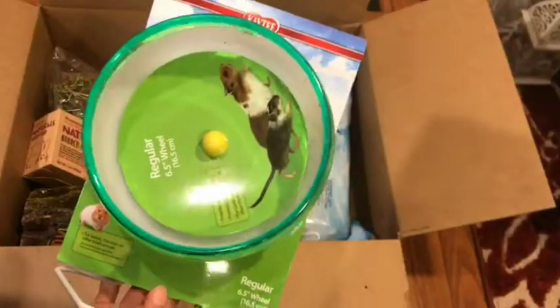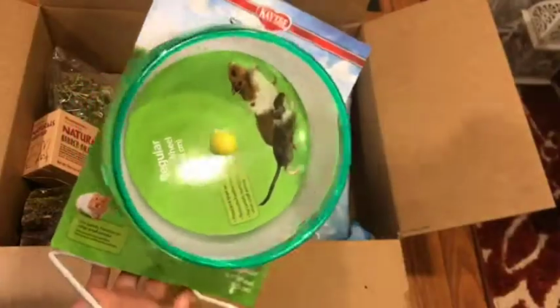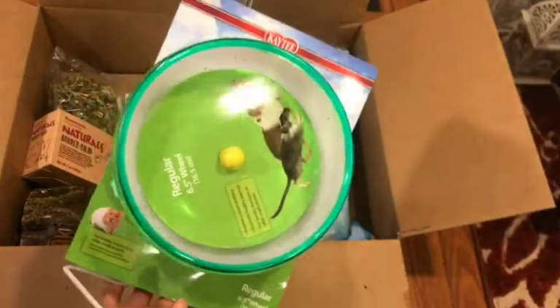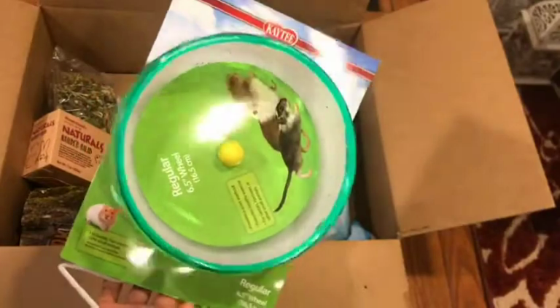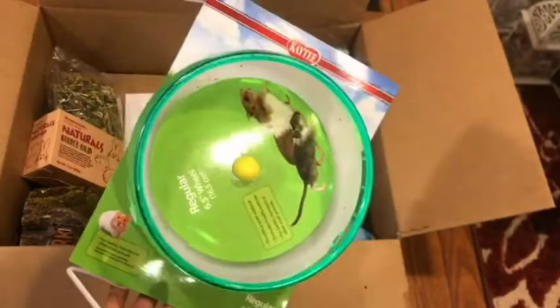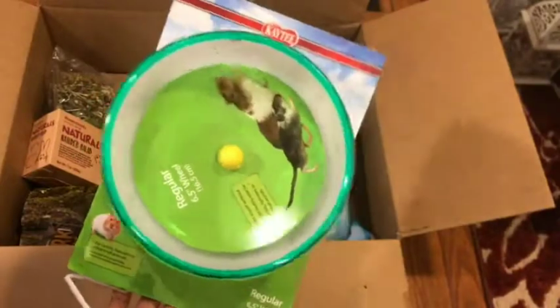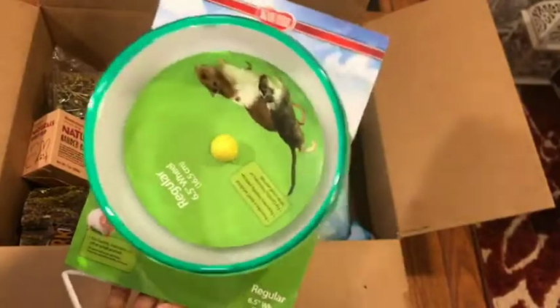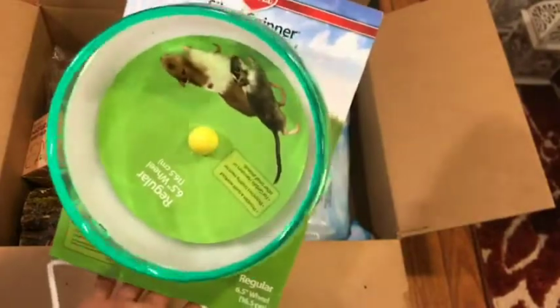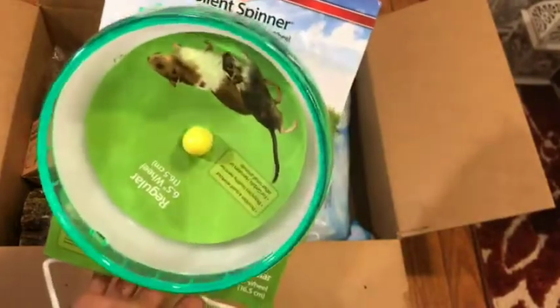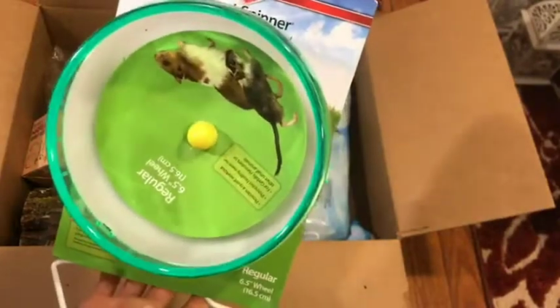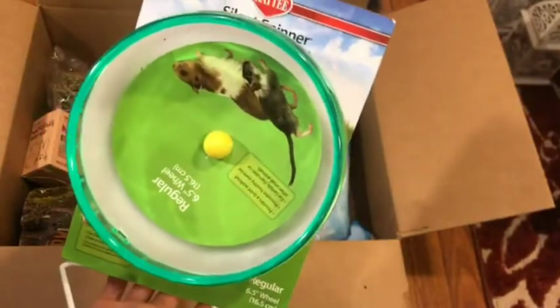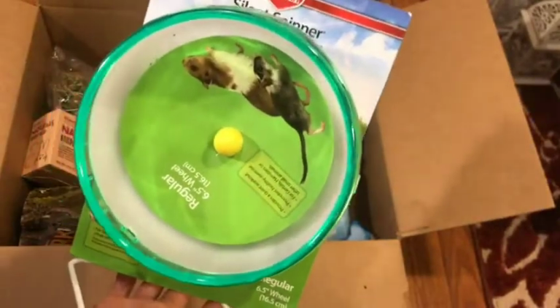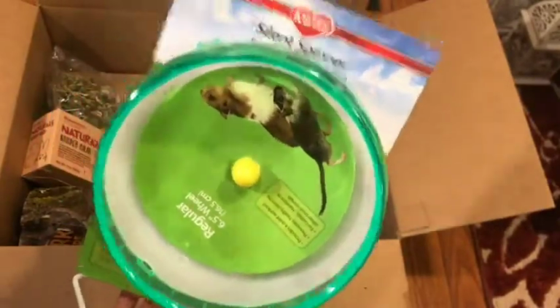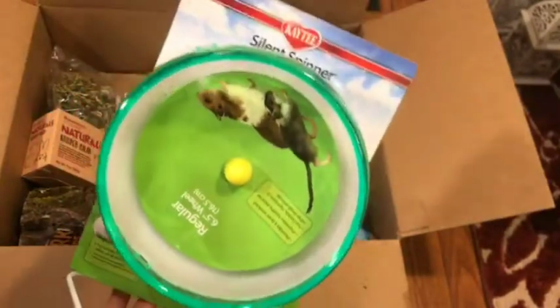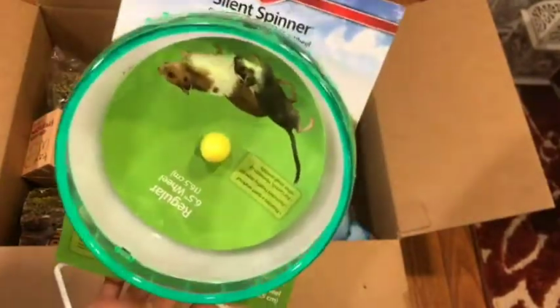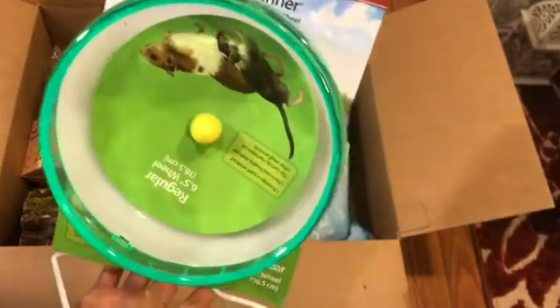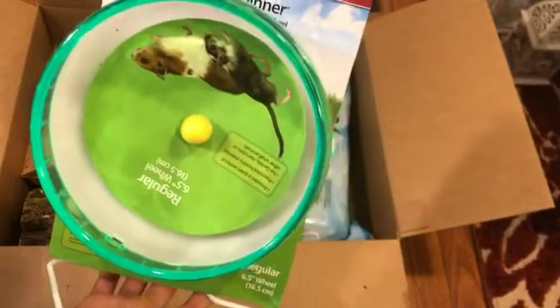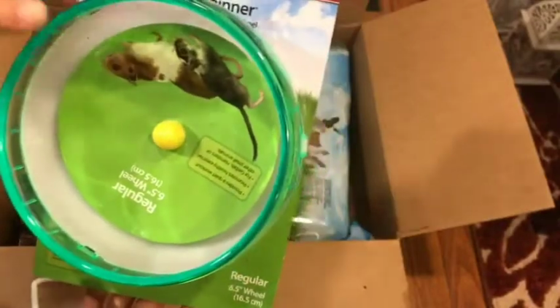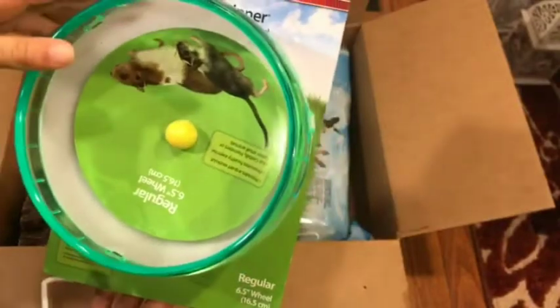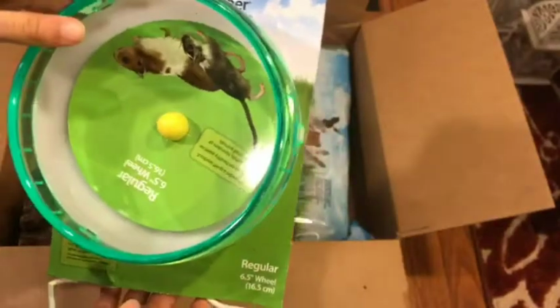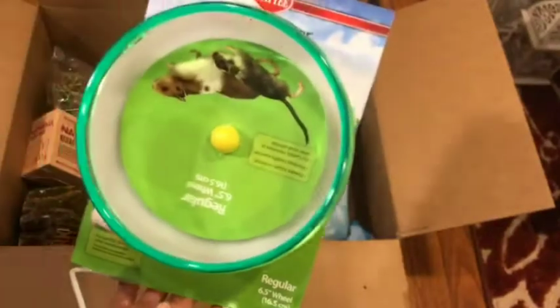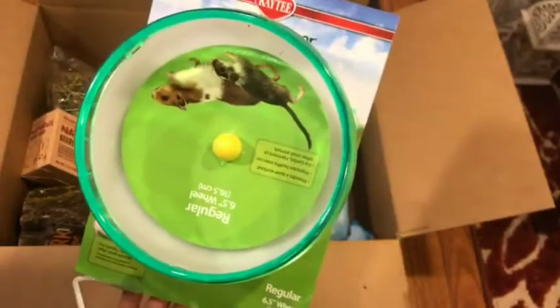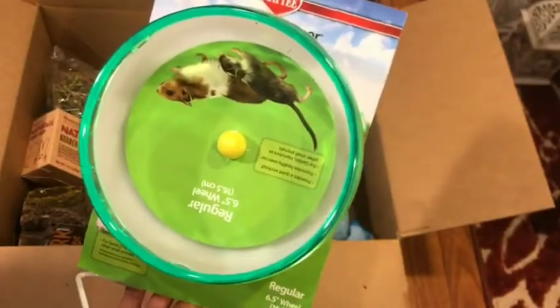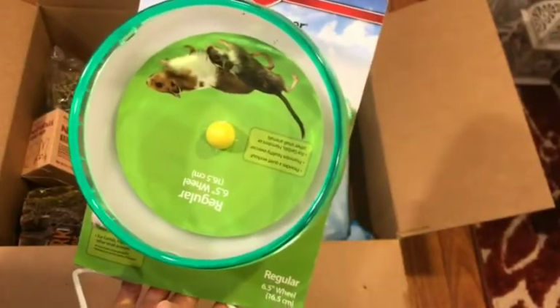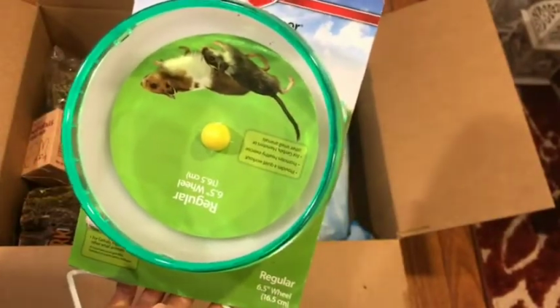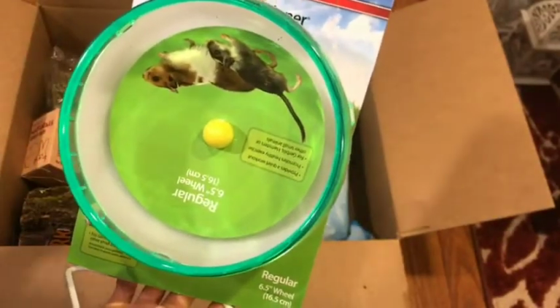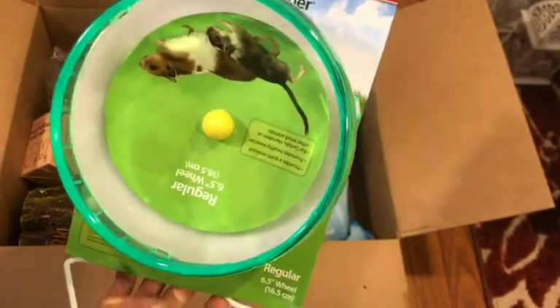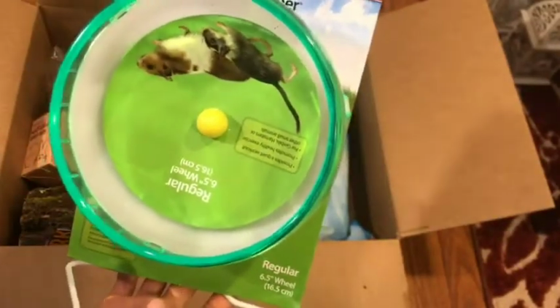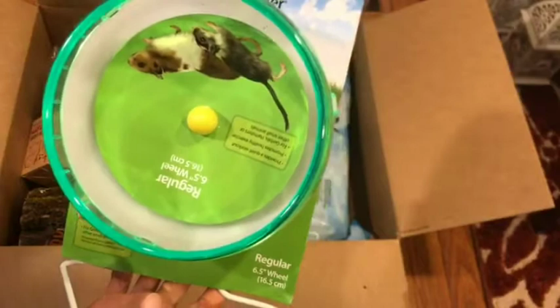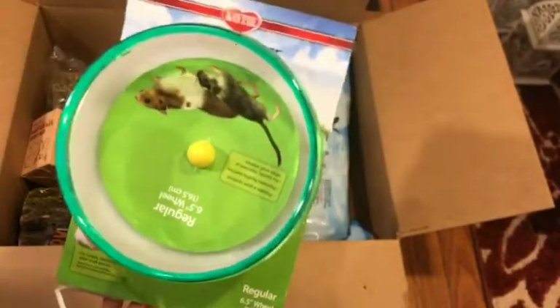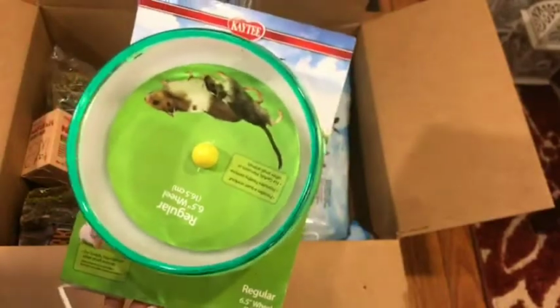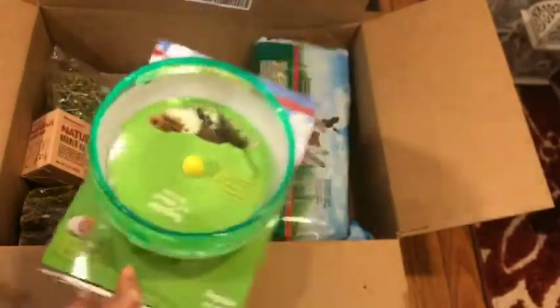I also got the KT Silent Spinner wheel. It was supposed to be a 10-inch, but they sent a 6.5-inch wheel instead, which is not suitable for gerbils.